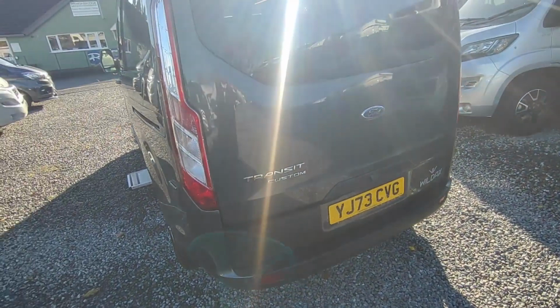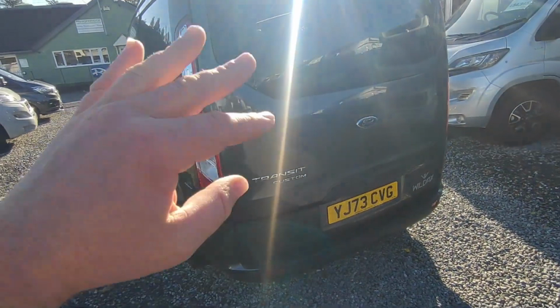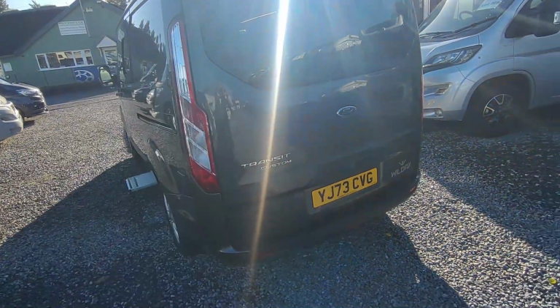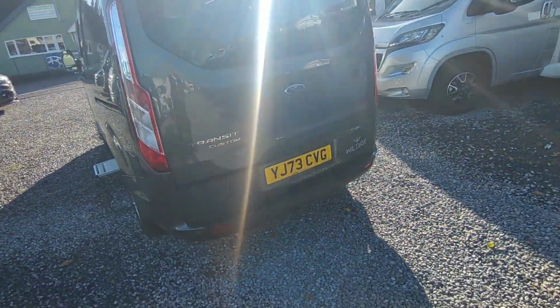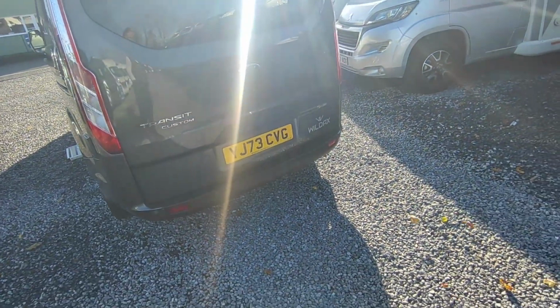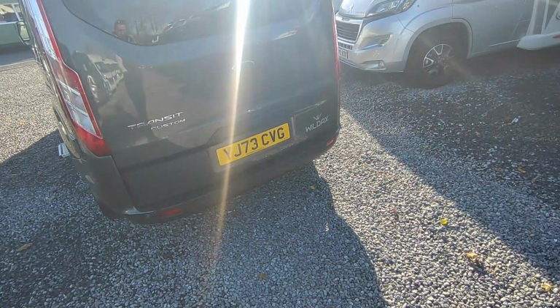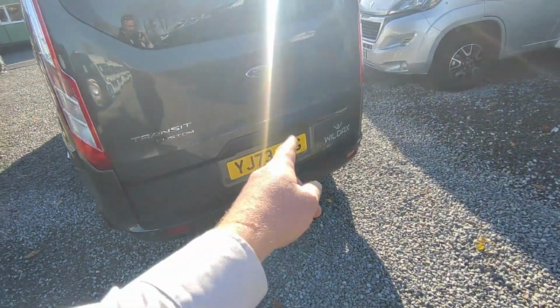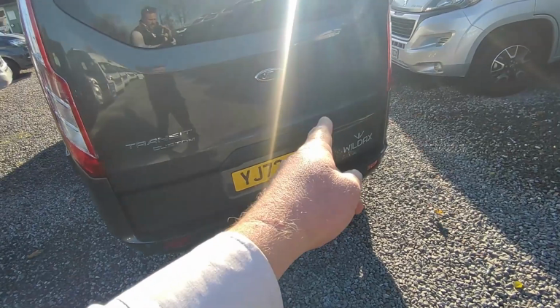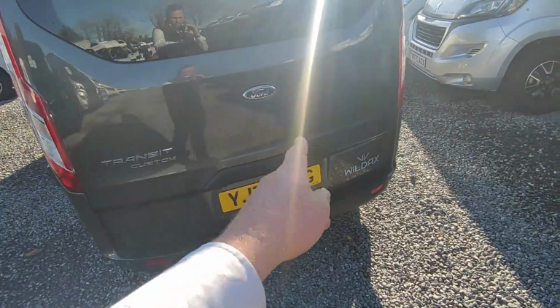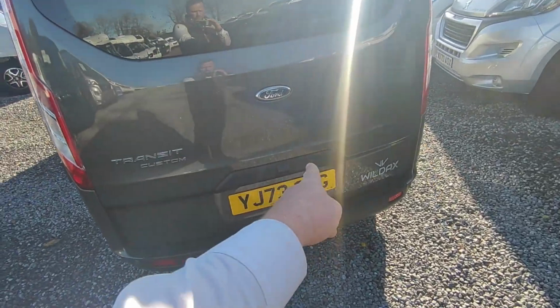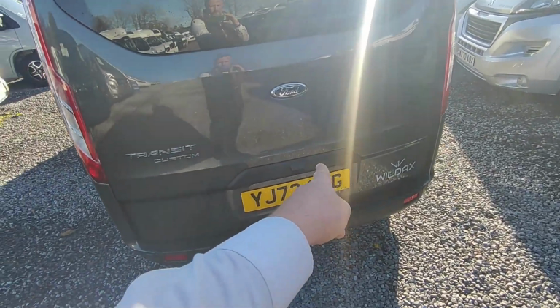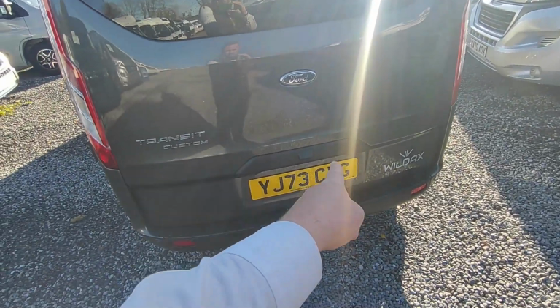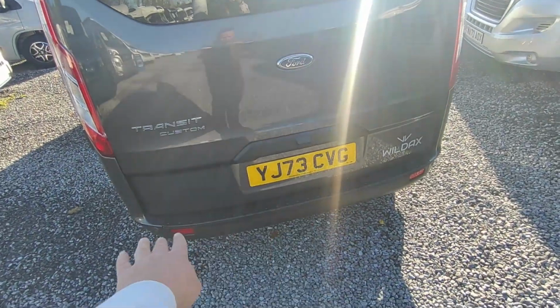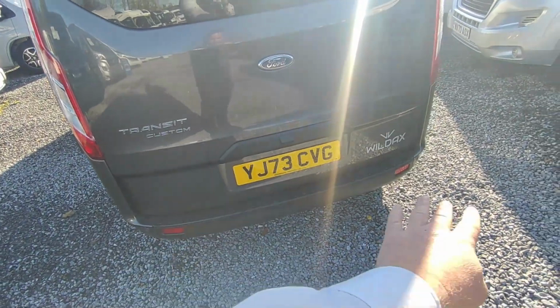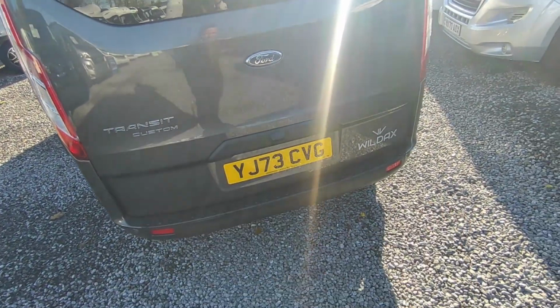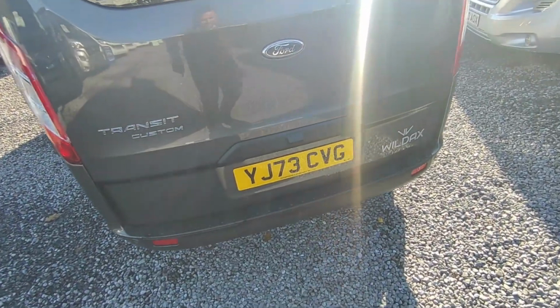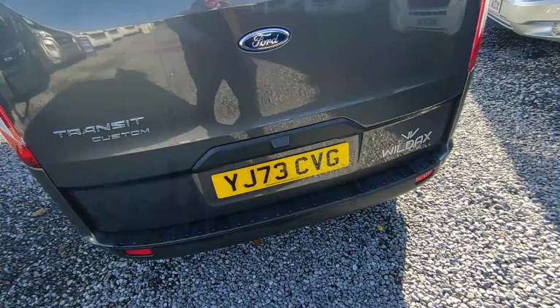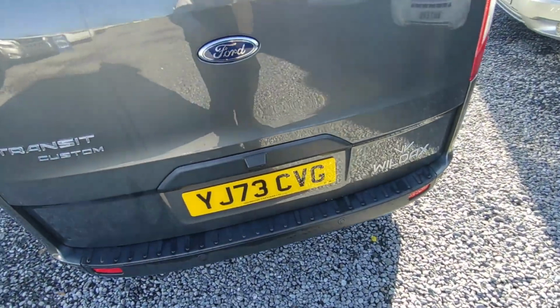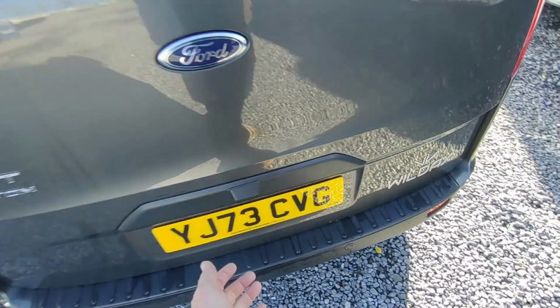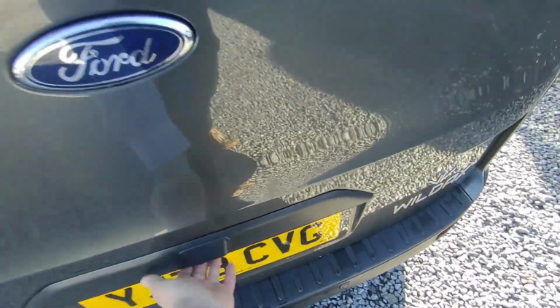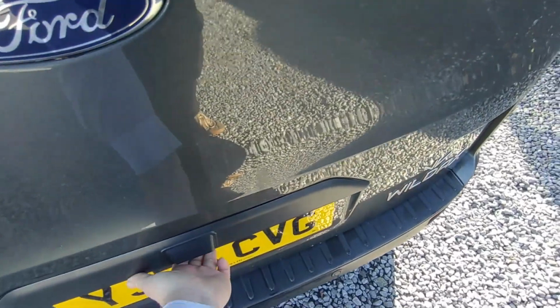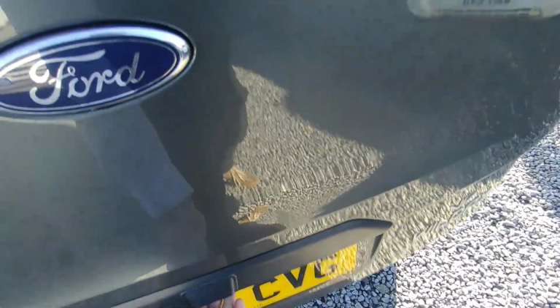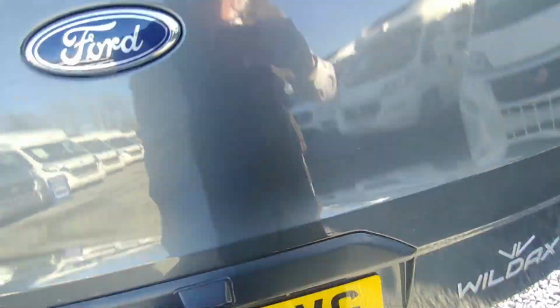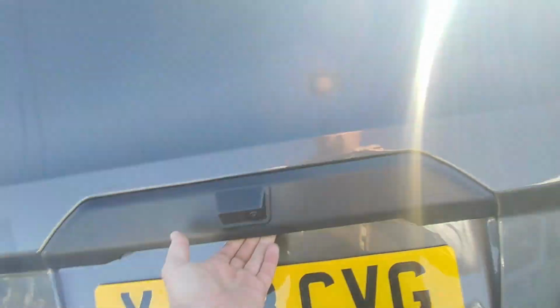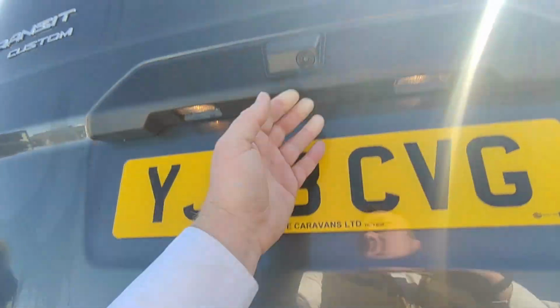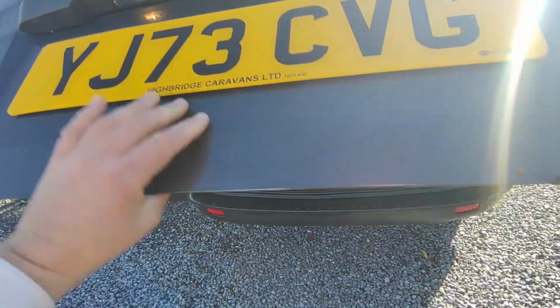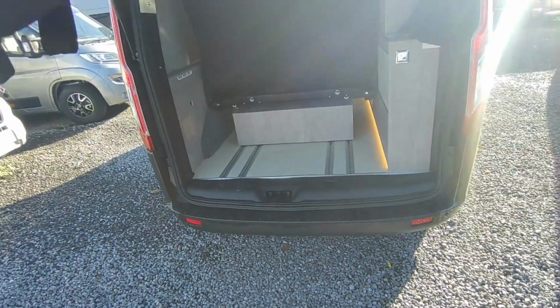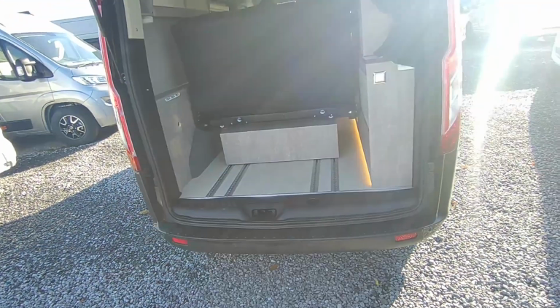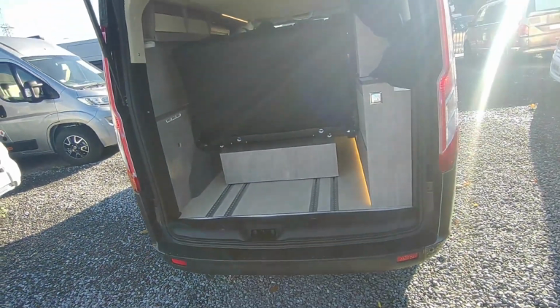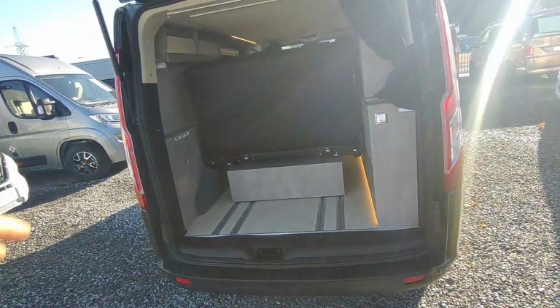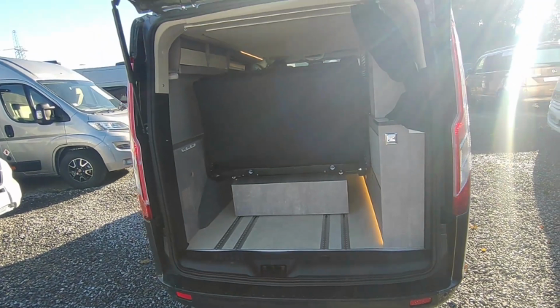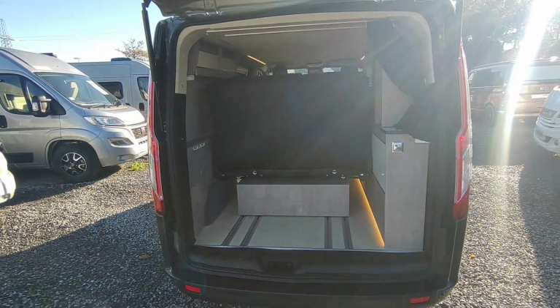Going around to the back, it's got the tailgate with a Ford factory-fit reversing camera and reversing sensors — so the spec is really really good. Opening up the tailgate, we see another interesting feature of the Proteus.